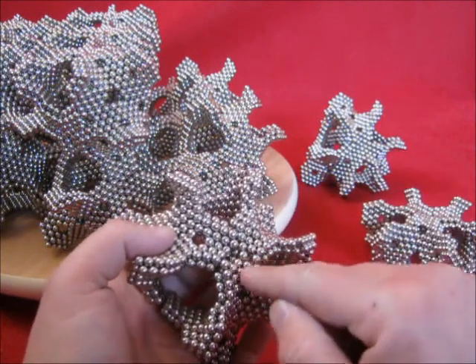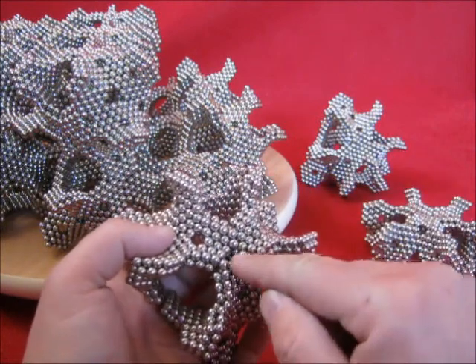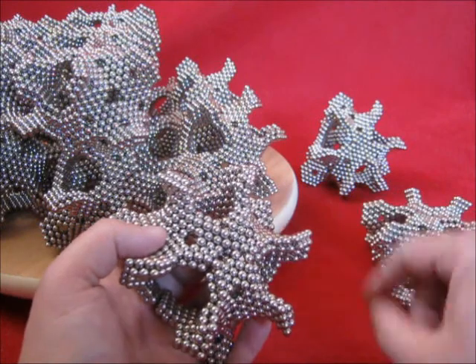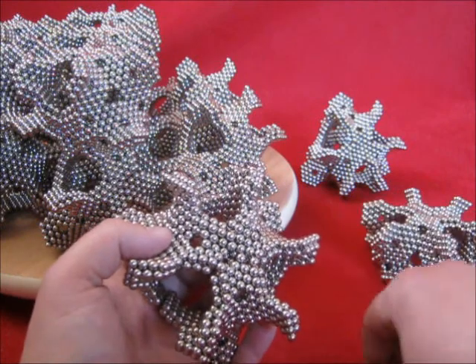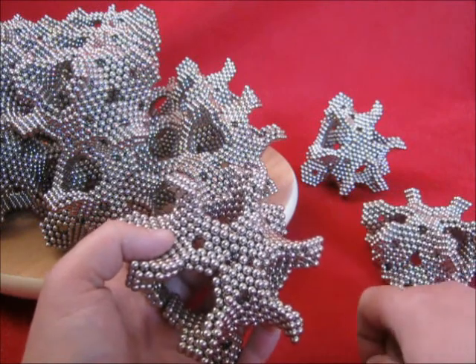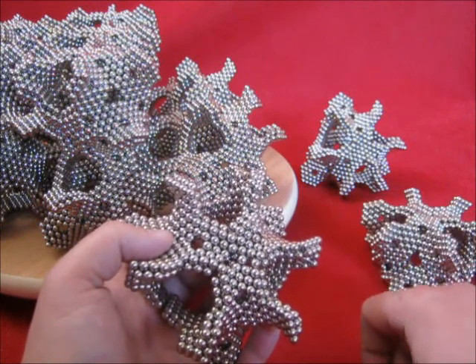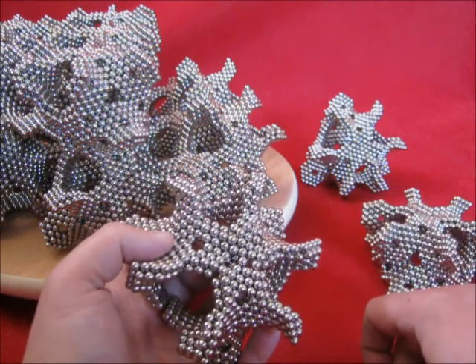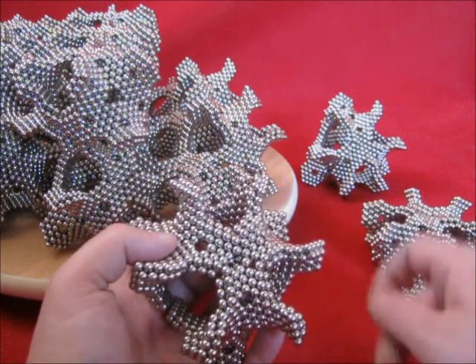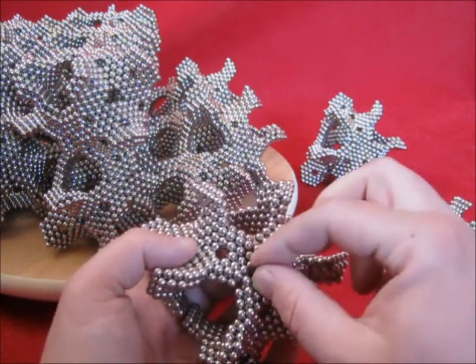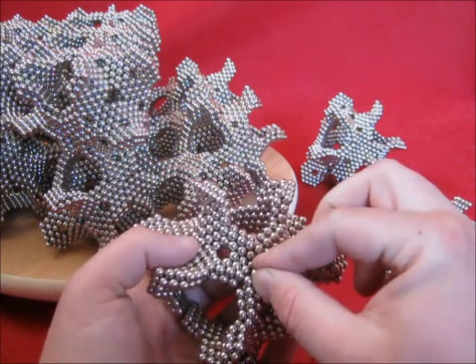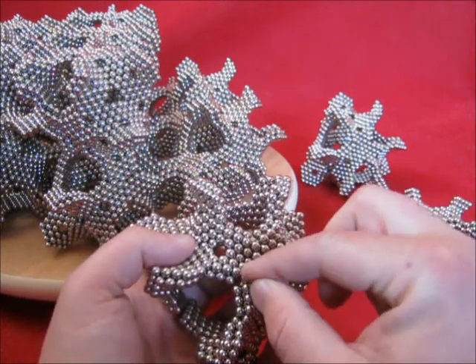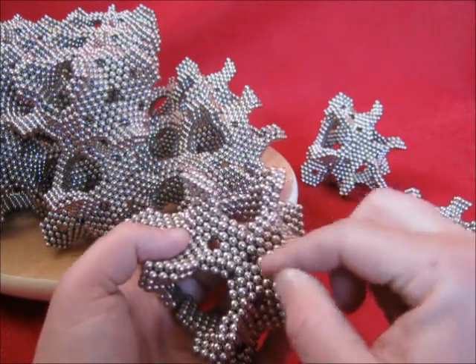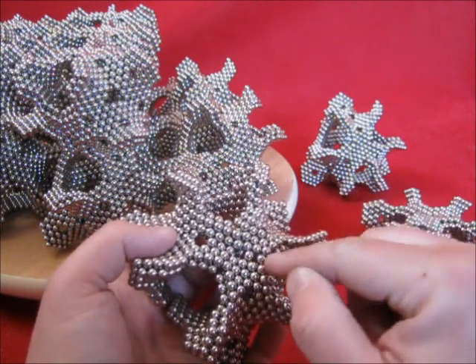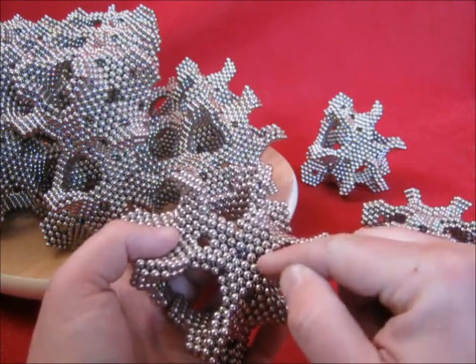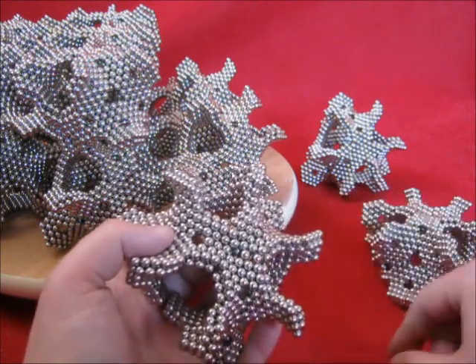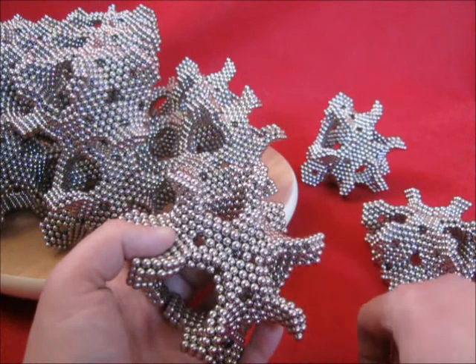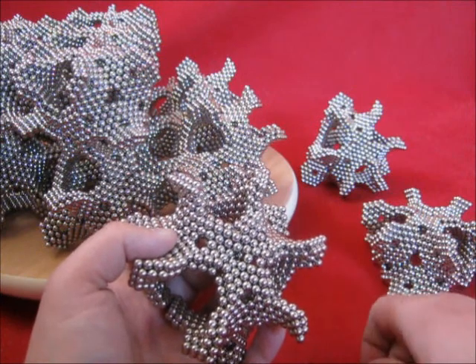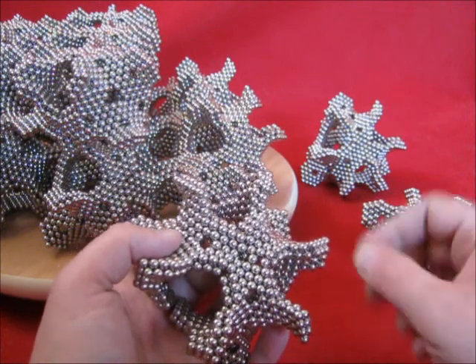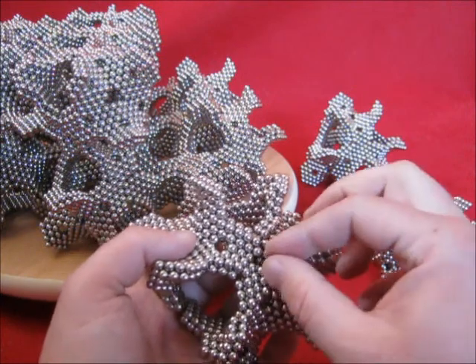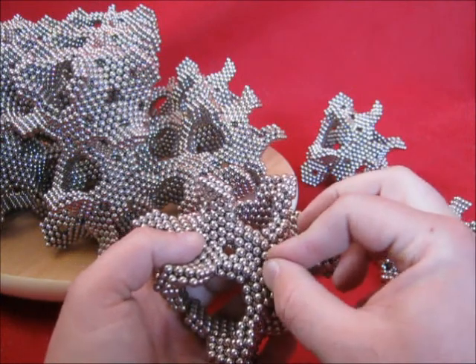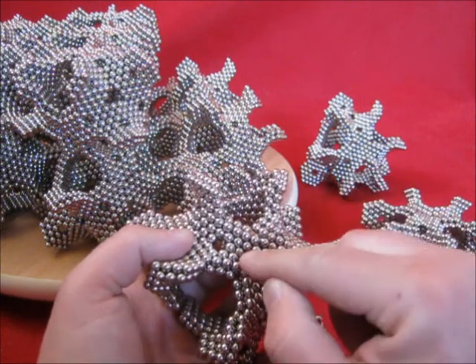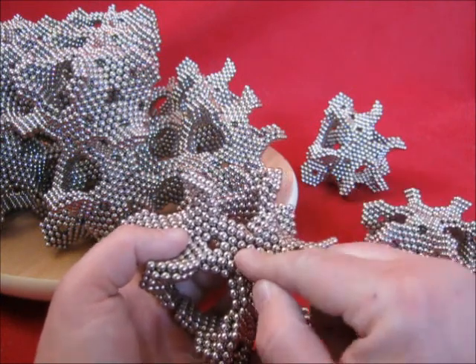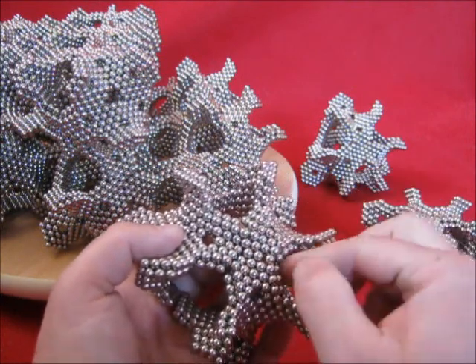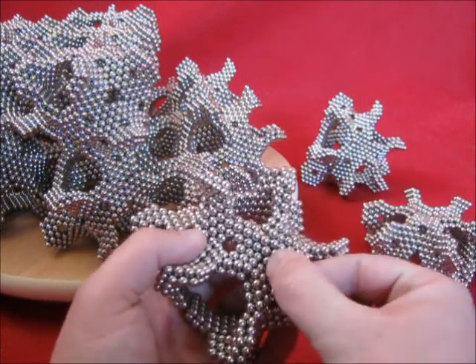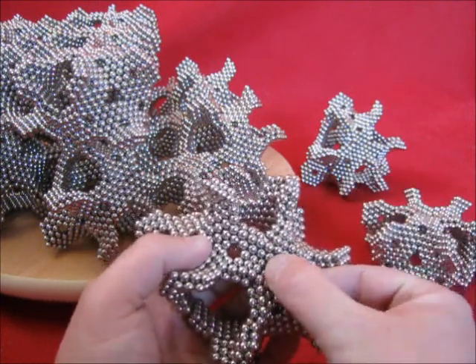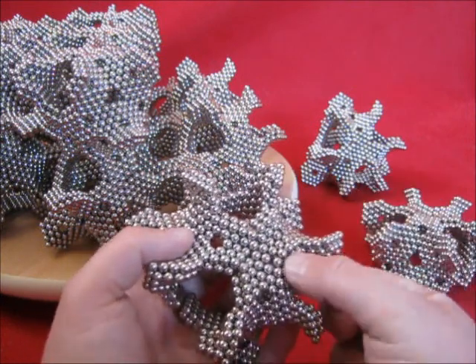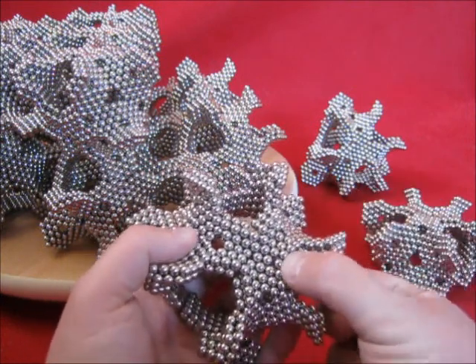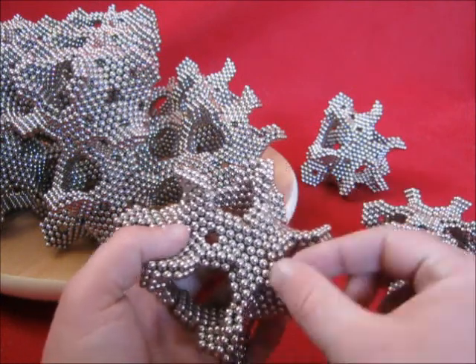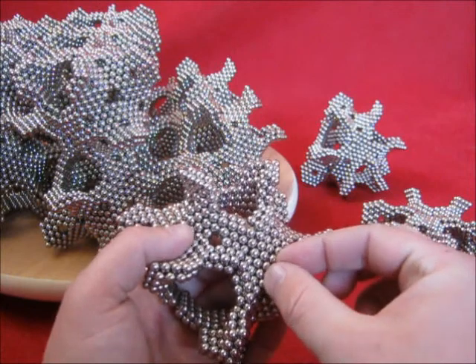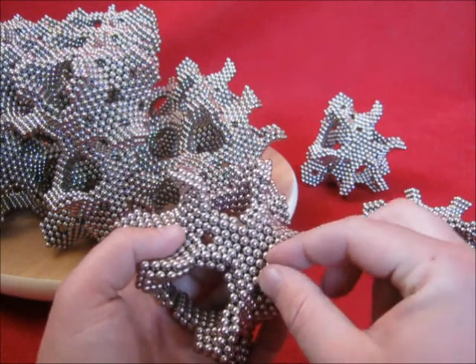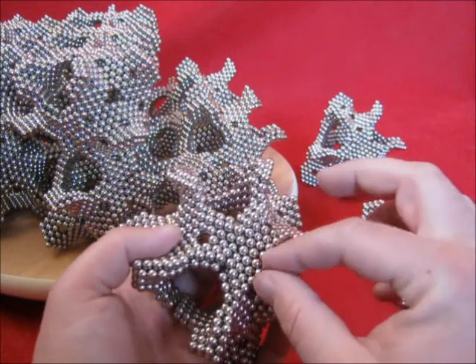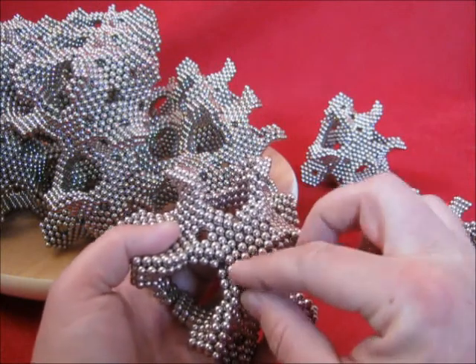This should be touching — in the end they will. Maybe I need to remove that one. There it goes.